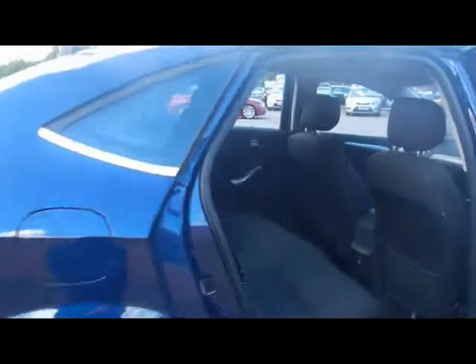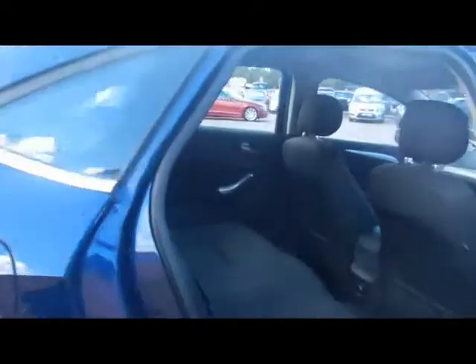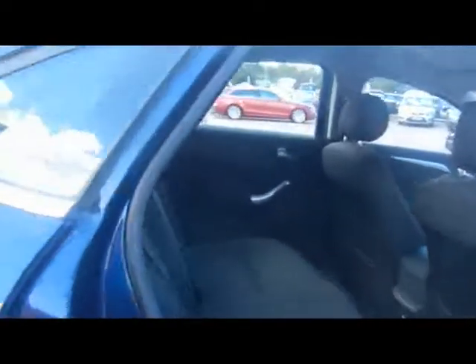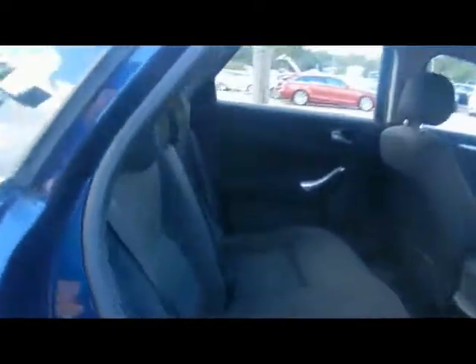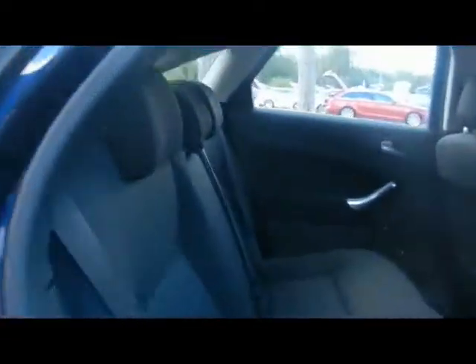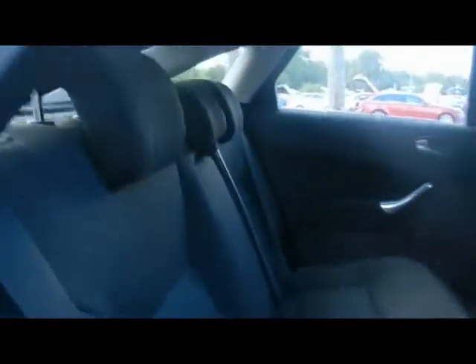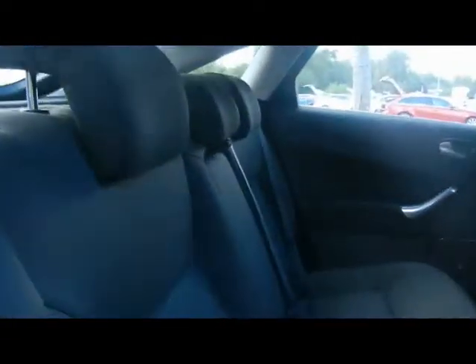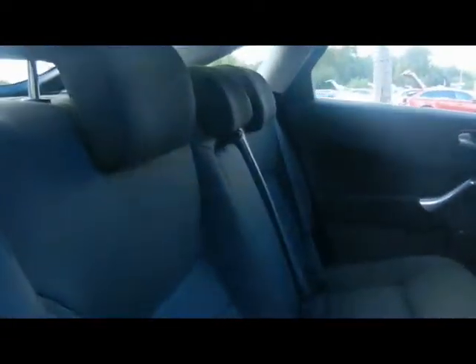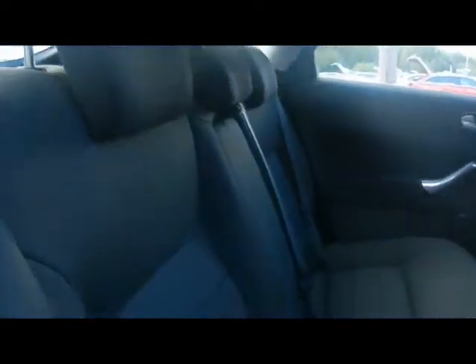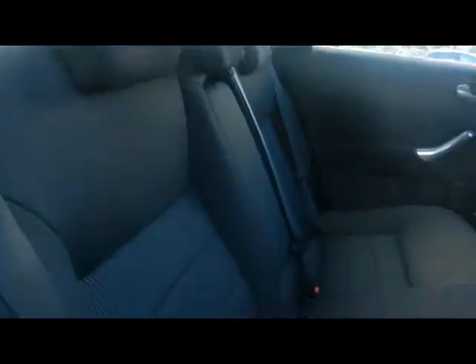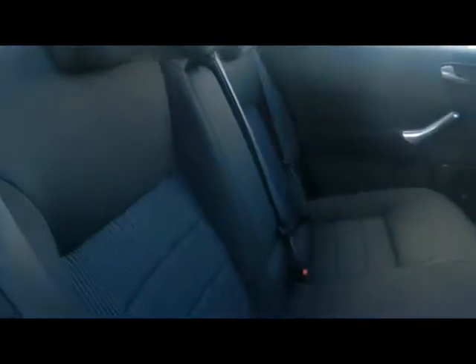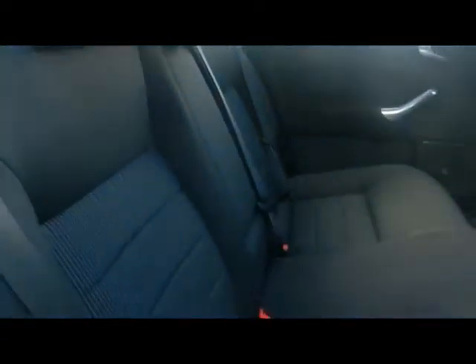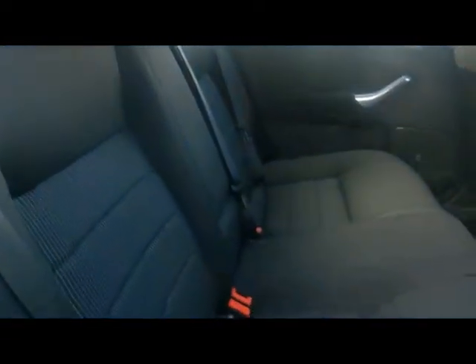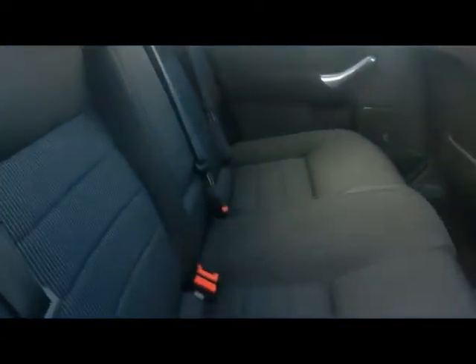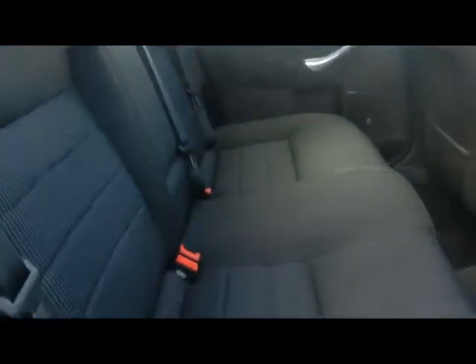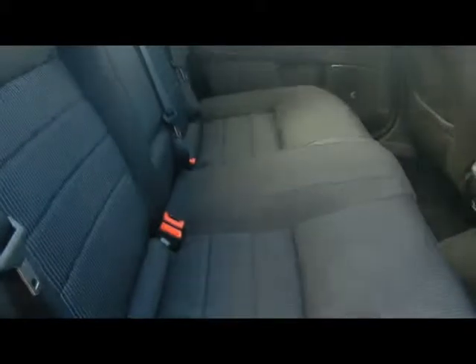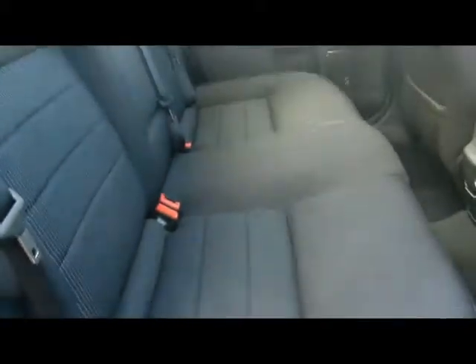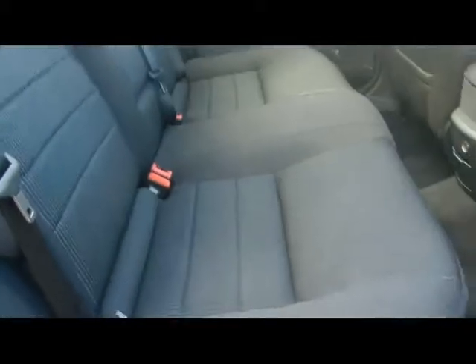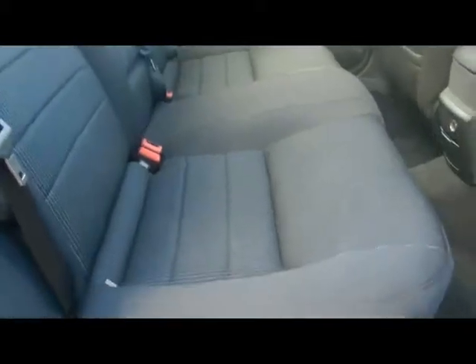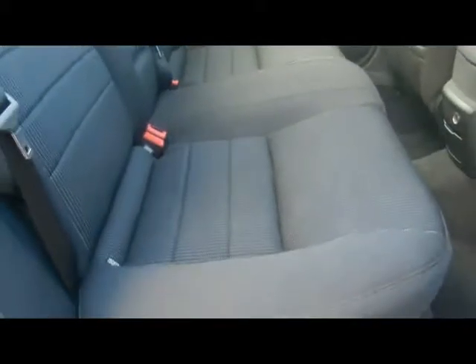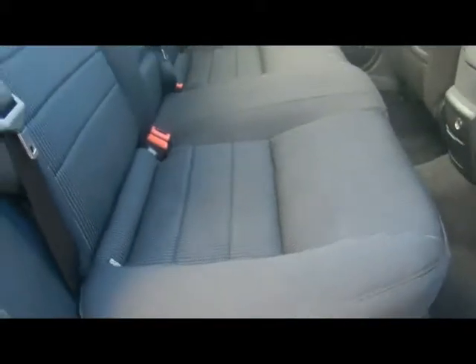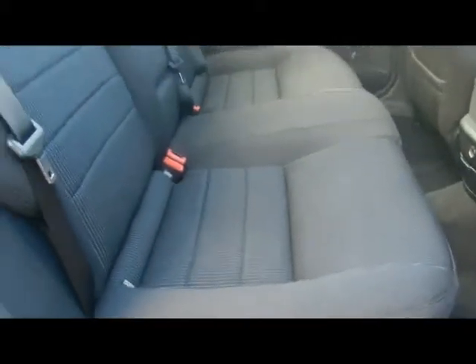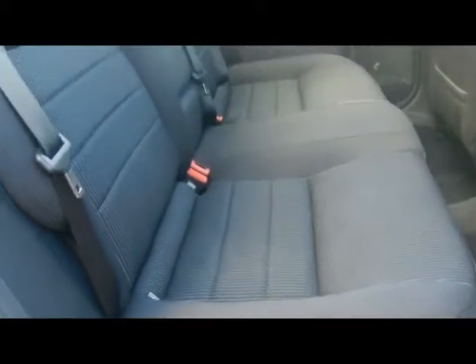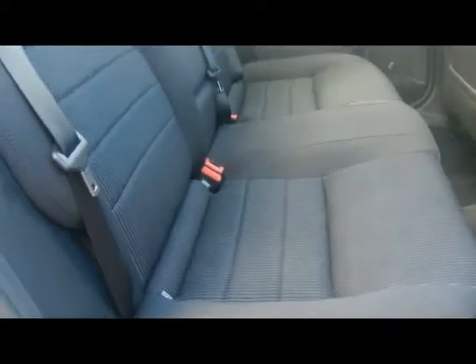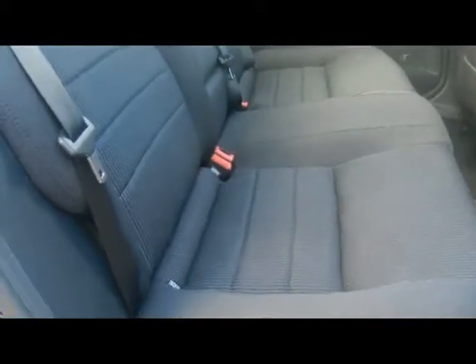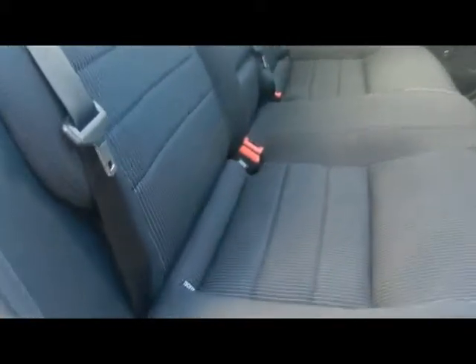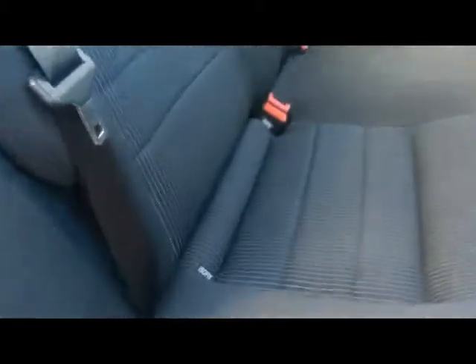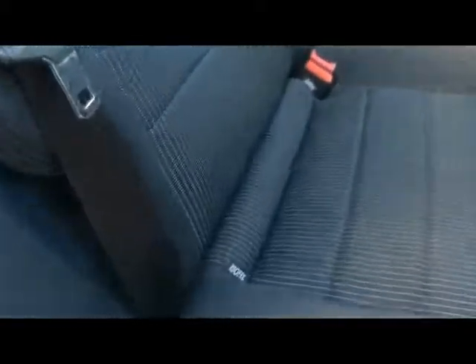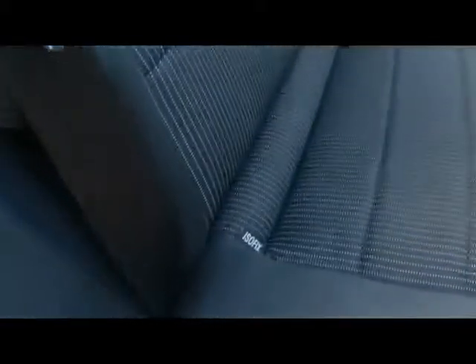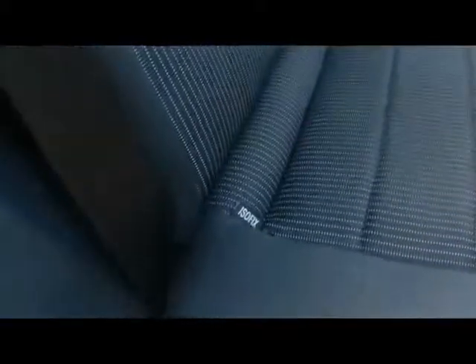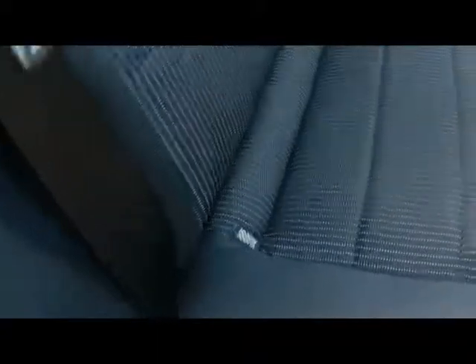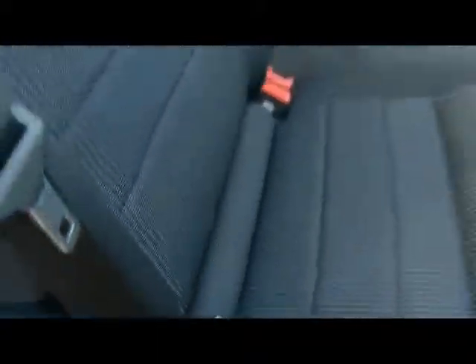Let's take a look inside the car. You do get a really nice trim in the Titanium — it's like a soft black cloth. Nicely looked after; there's no rips, tears or stains to any of the seats. We've also got ISOFIX child seat supports at the bottom there as well.